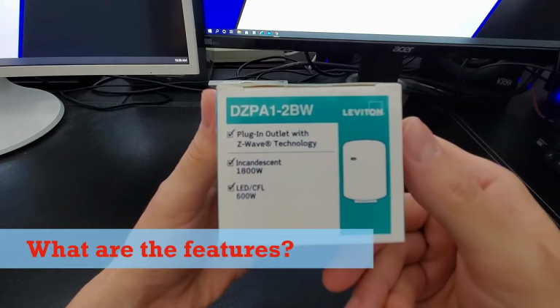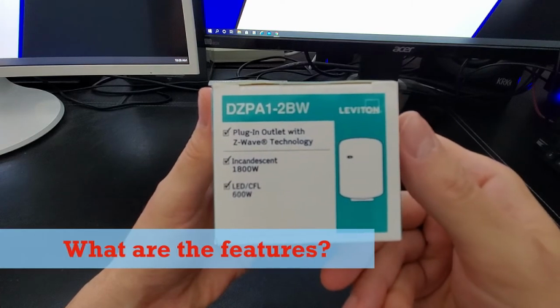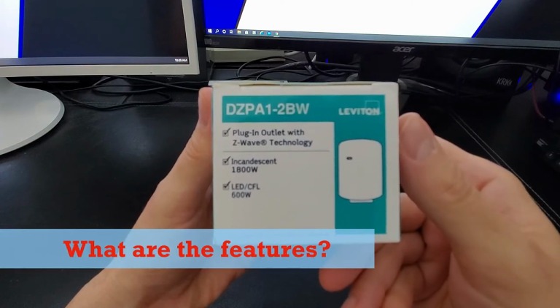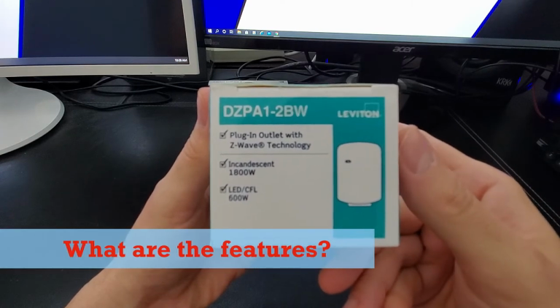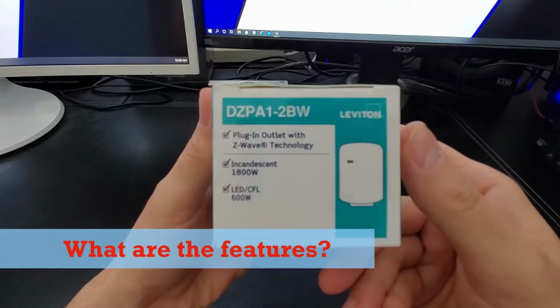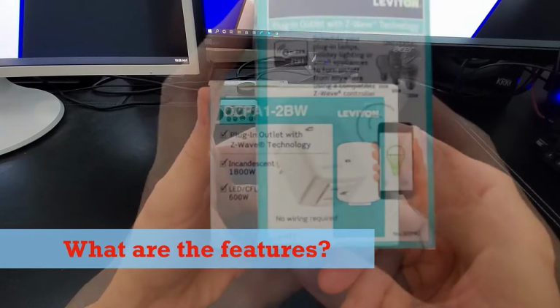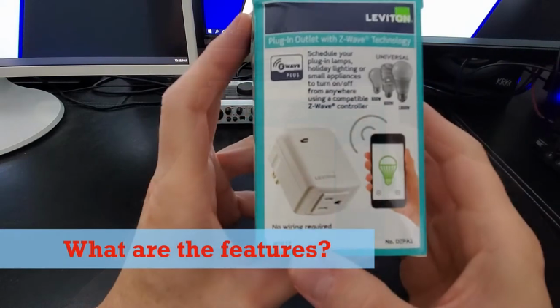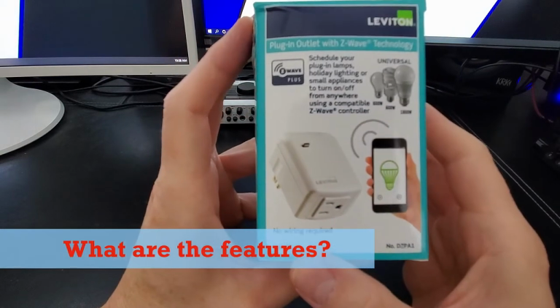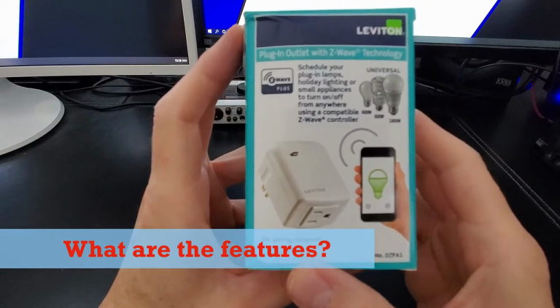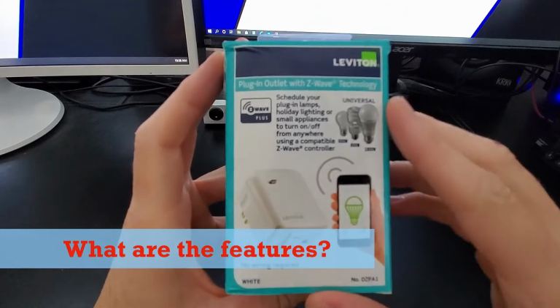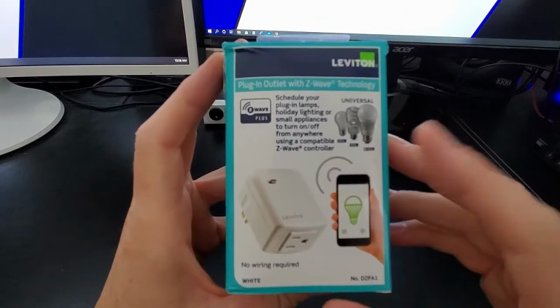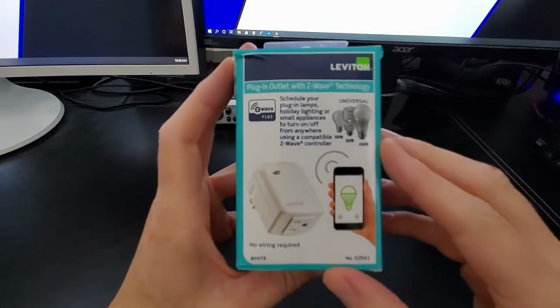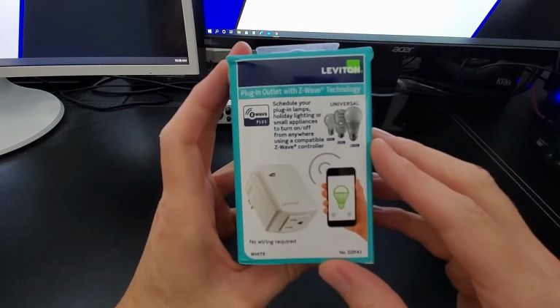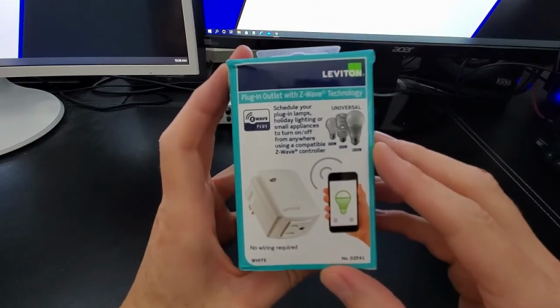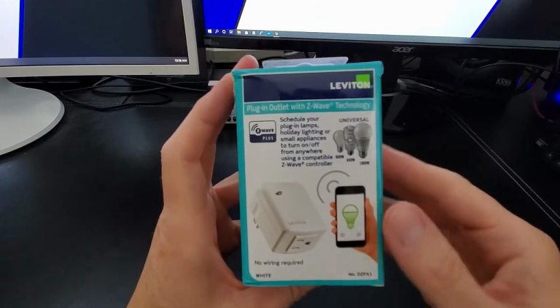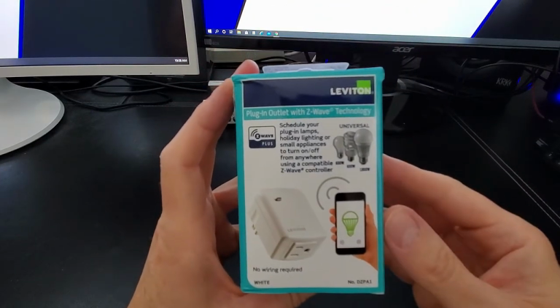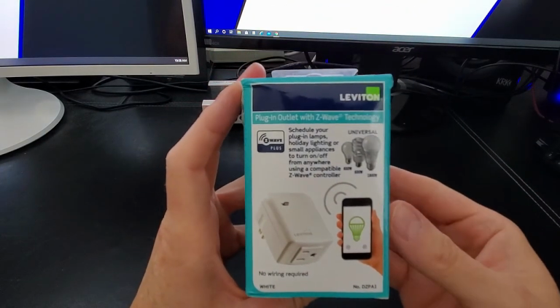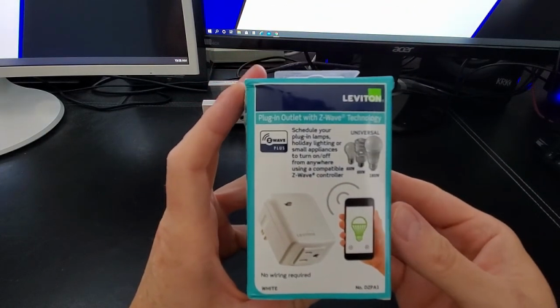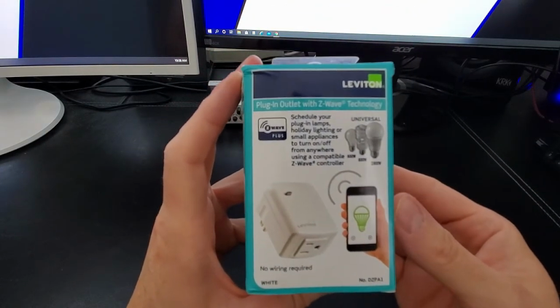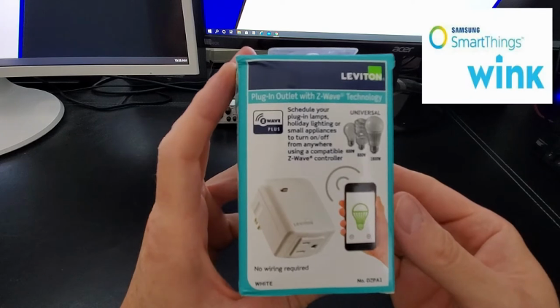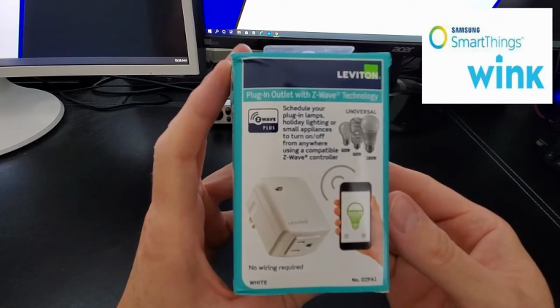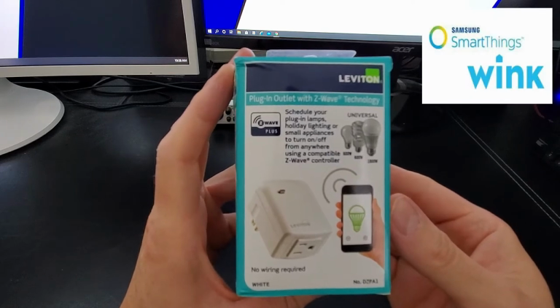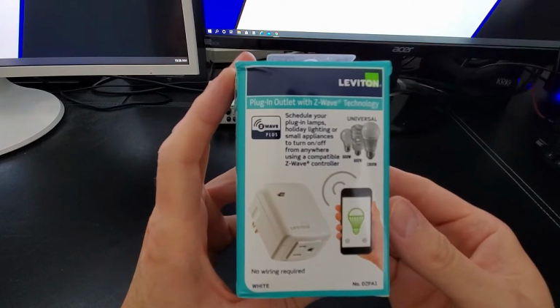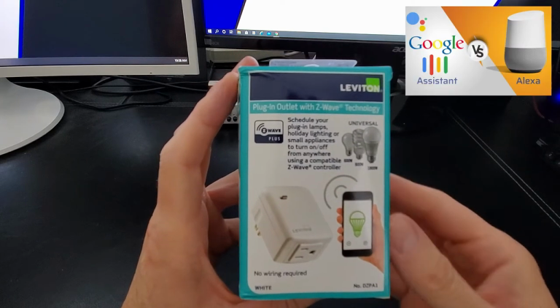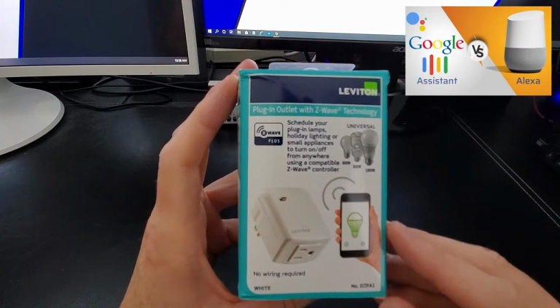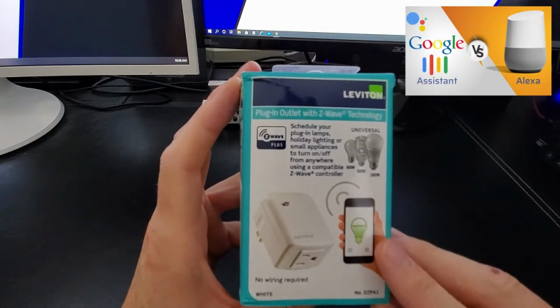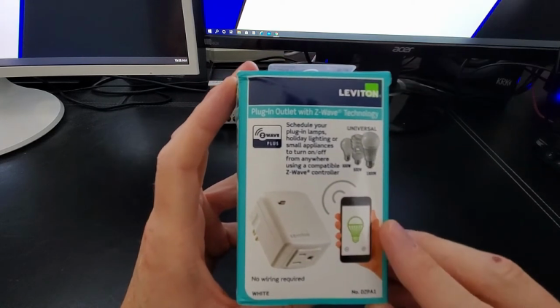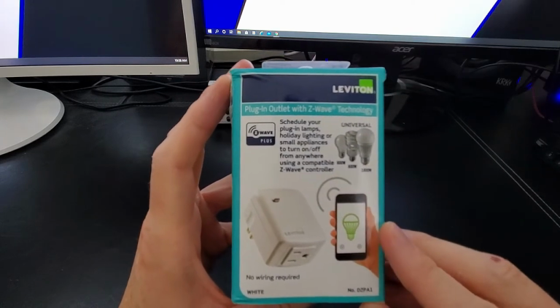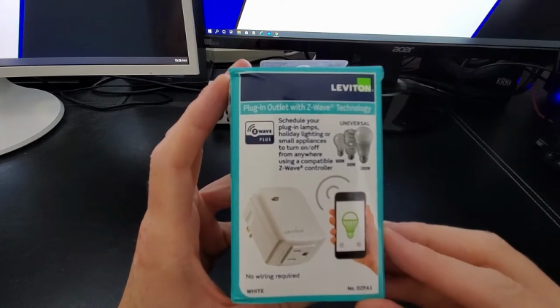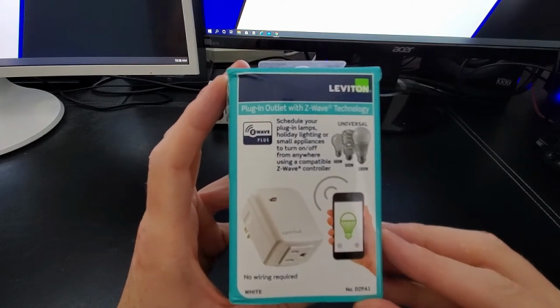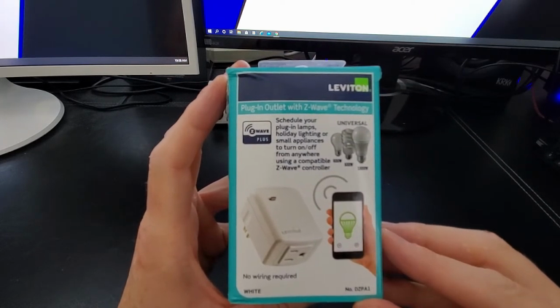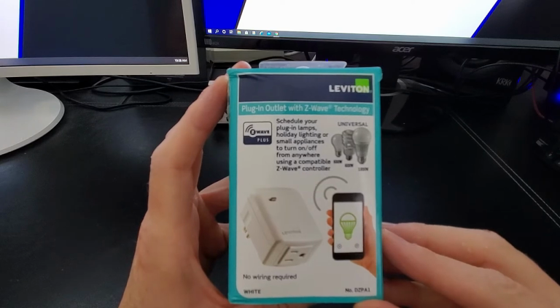So what does this plug-in outlet do? You can schedule your plug-in lamps, fans, or pumps to turn on or off with the SmartThings app, Wink, Google Assistant, or Alexa. And today I'm going to set it up with the SmartThings app.